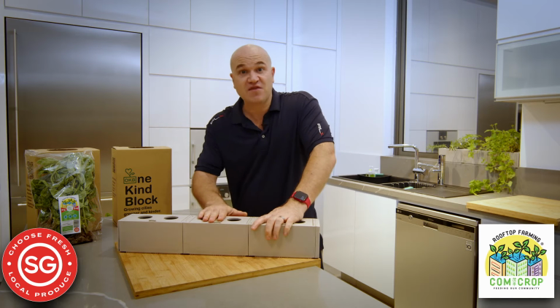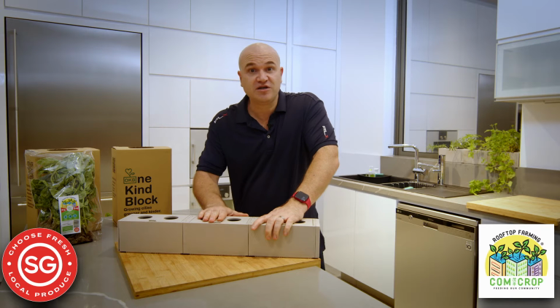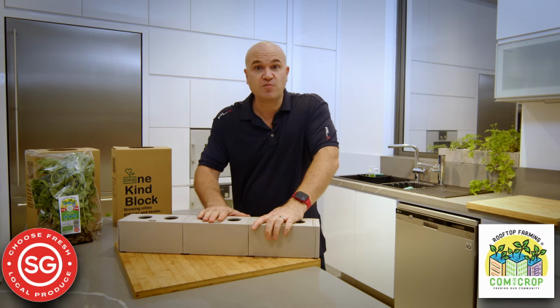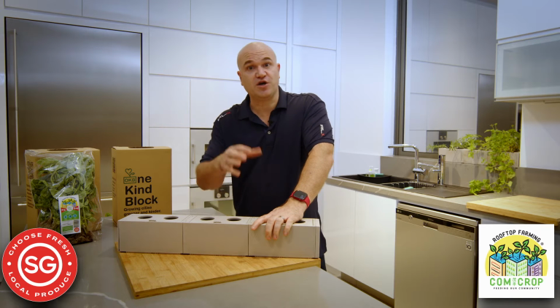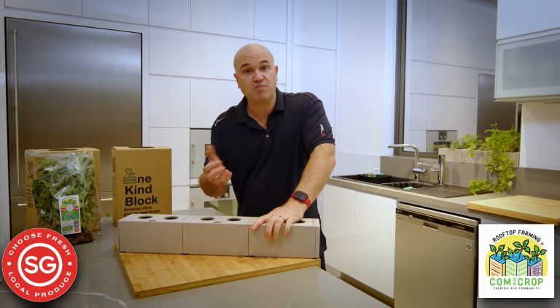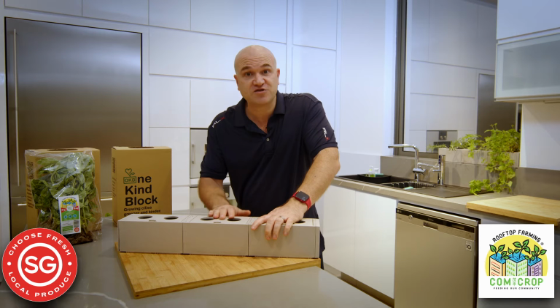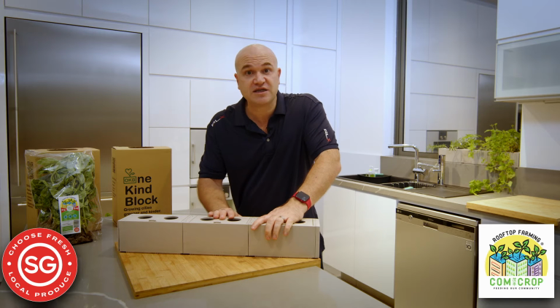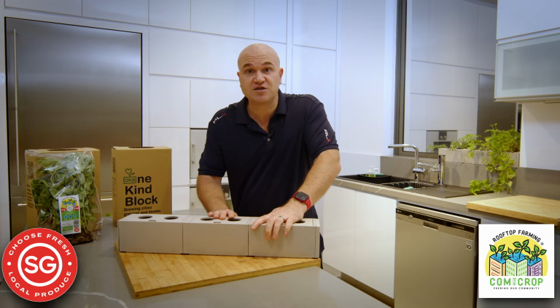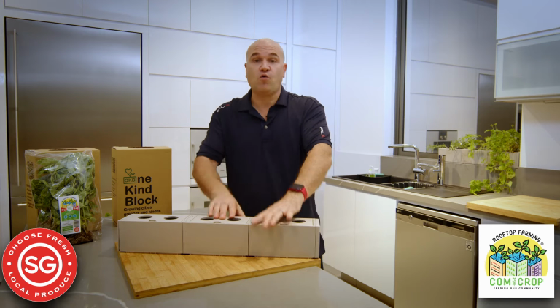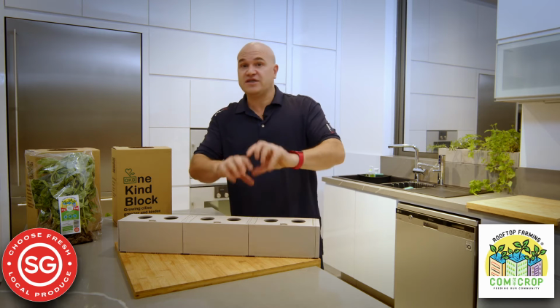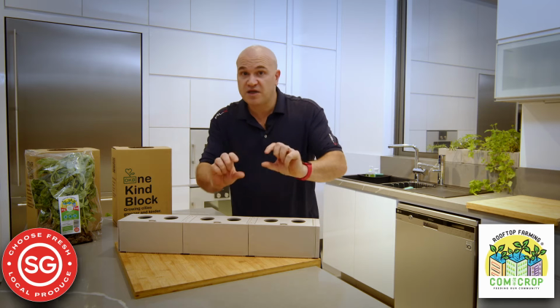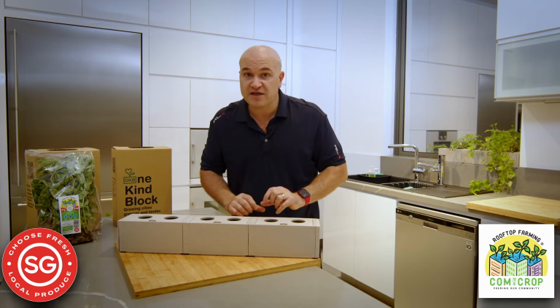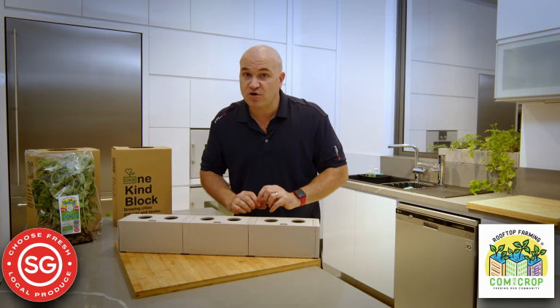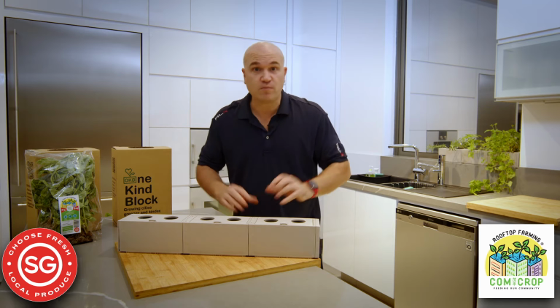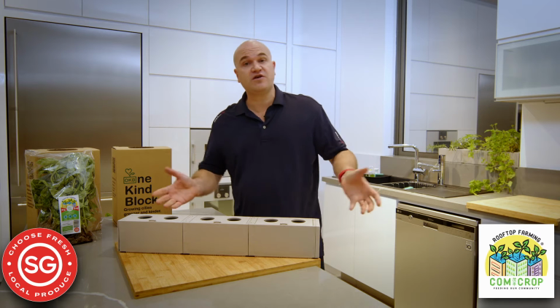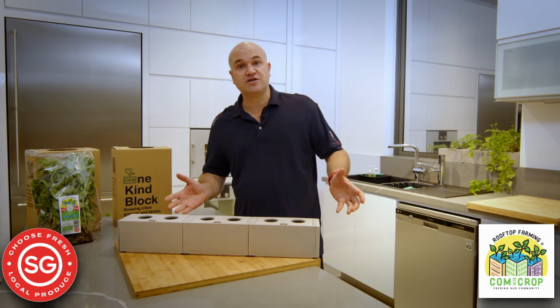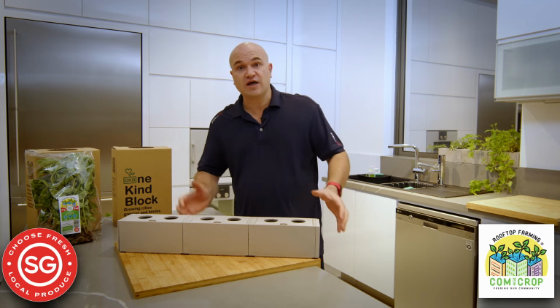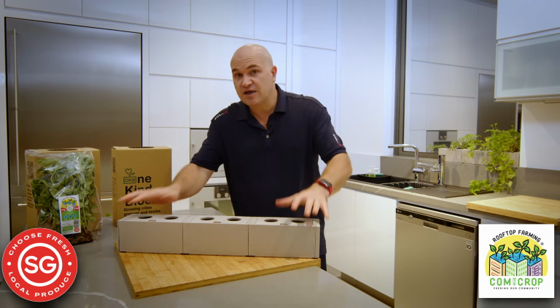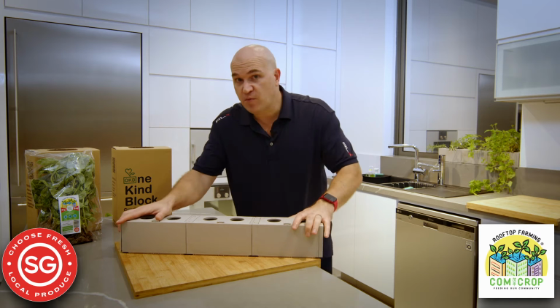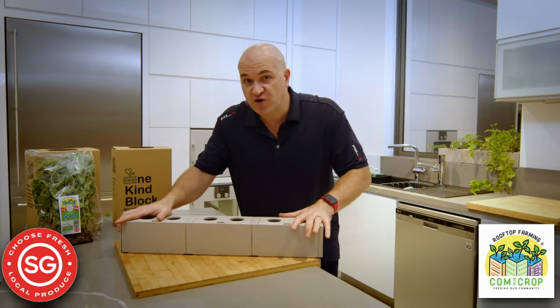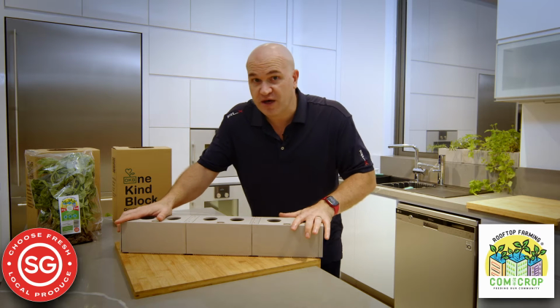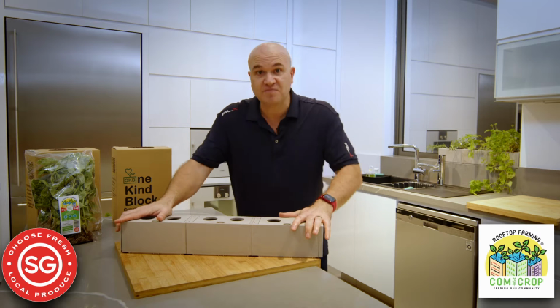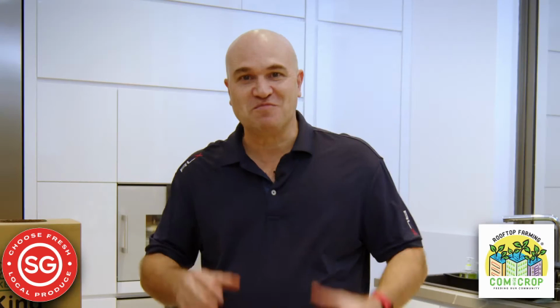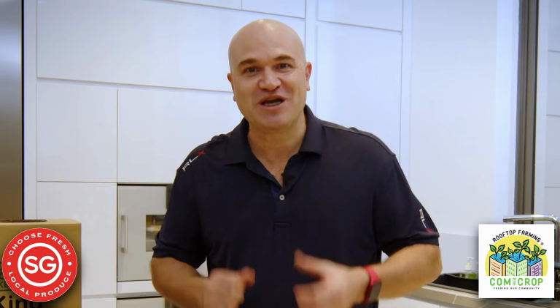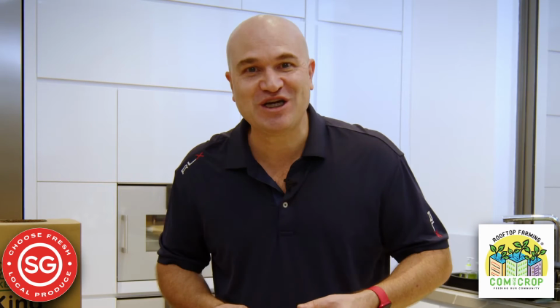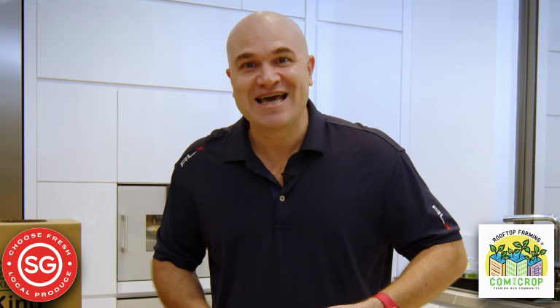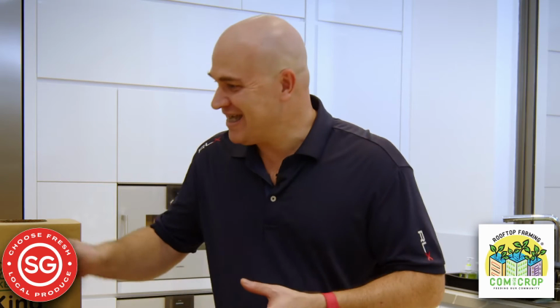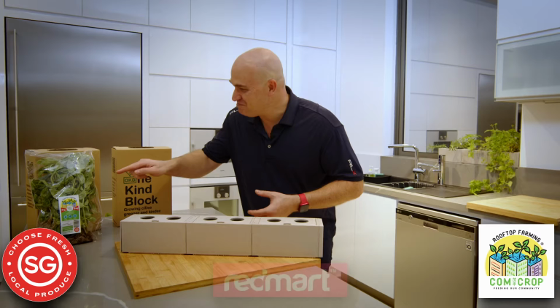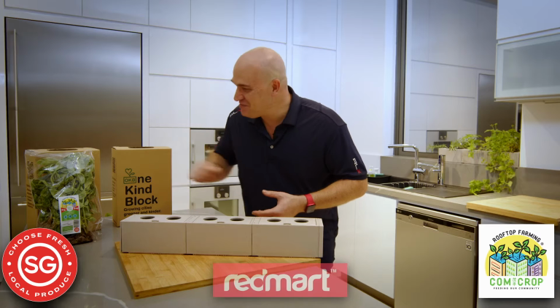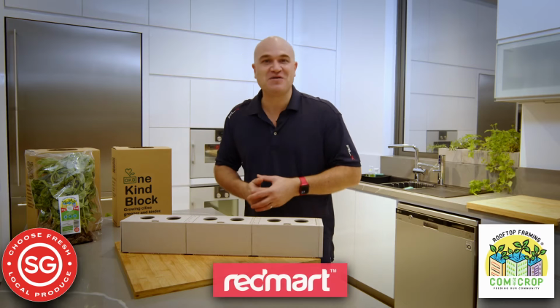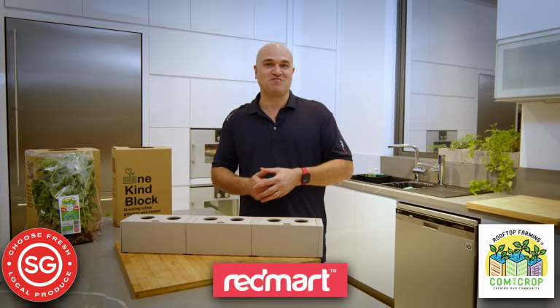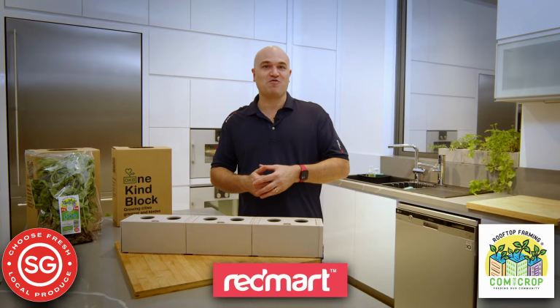And then you can decide whether you're going to grow plants from seeds, or take mini plants and grow them up, whatever you'd like to do. Some people want to have a herb garden. The best way to cheat is to get the big bag of basil from ComCrop.